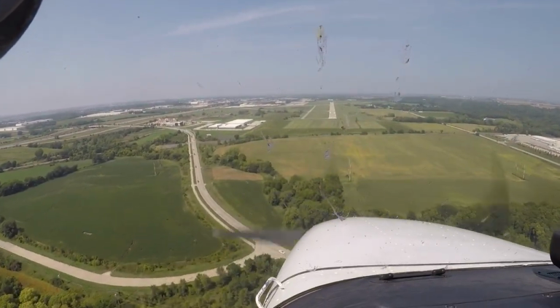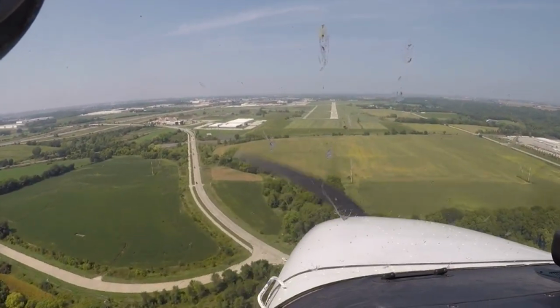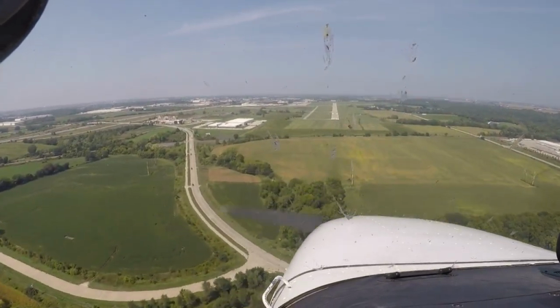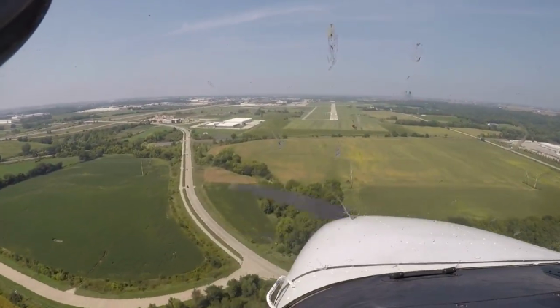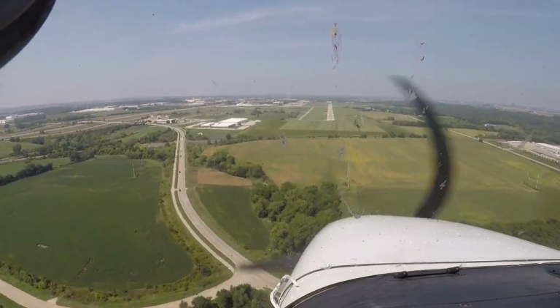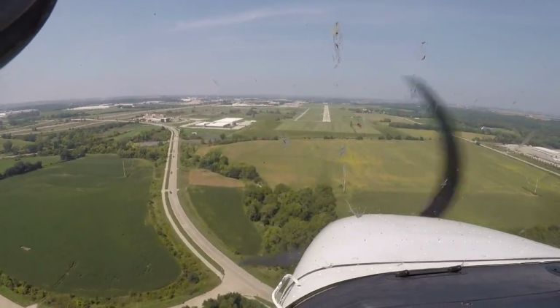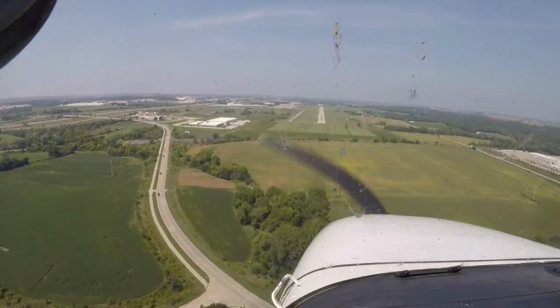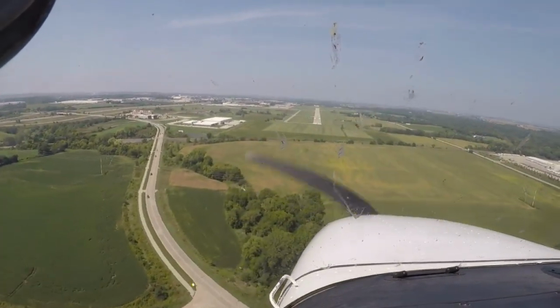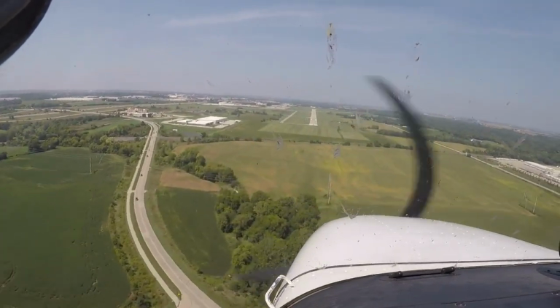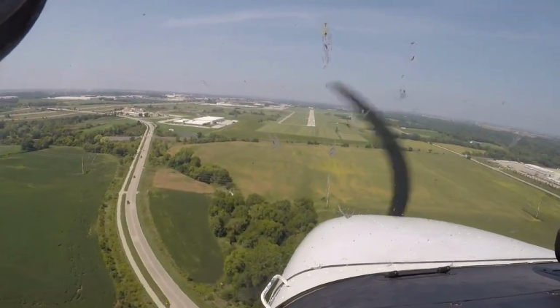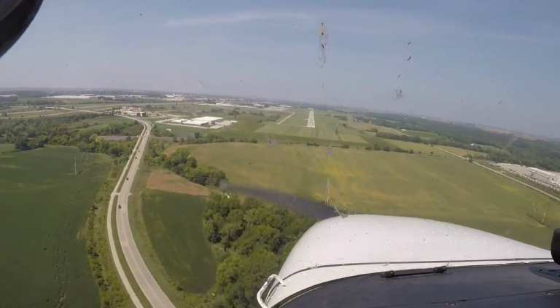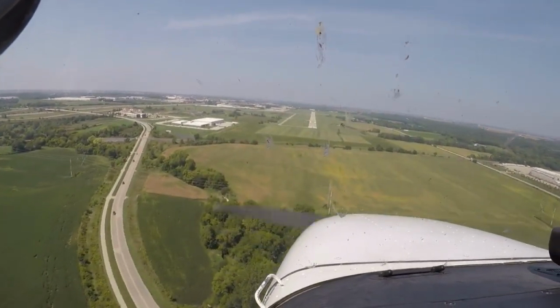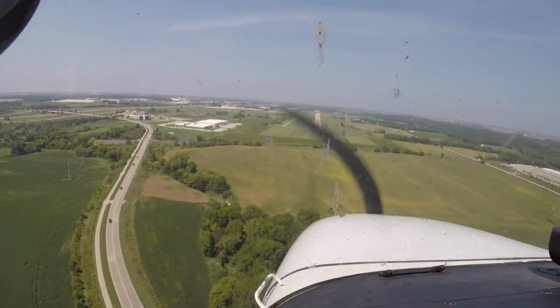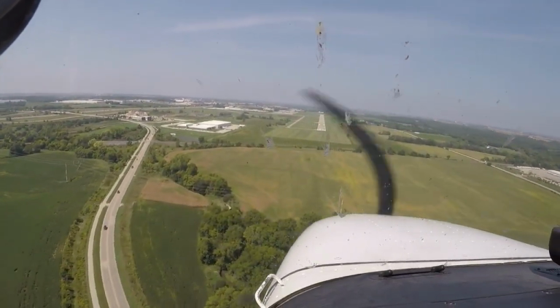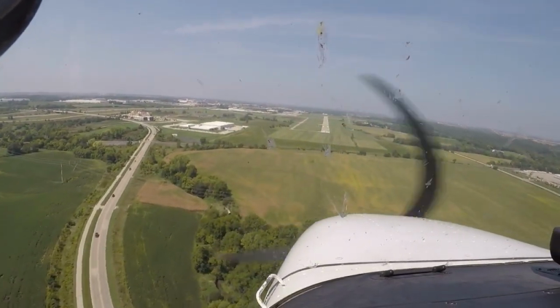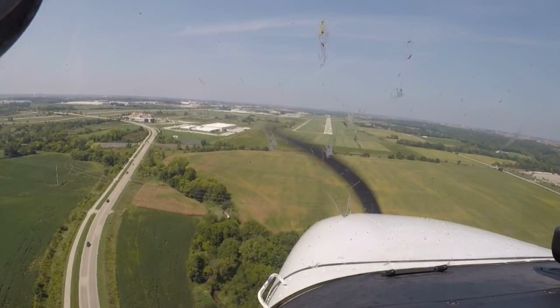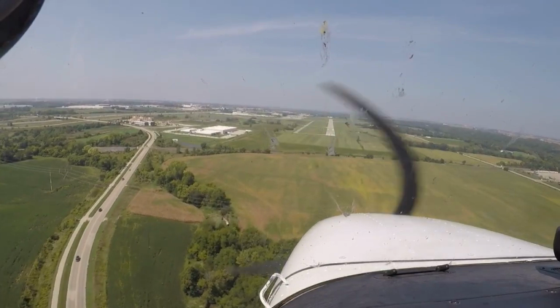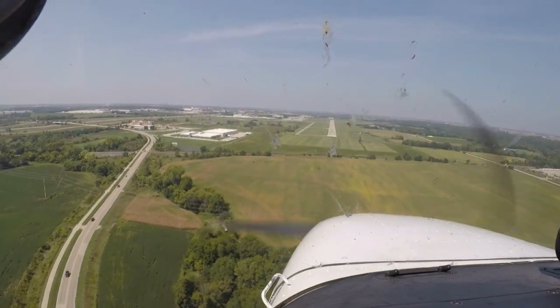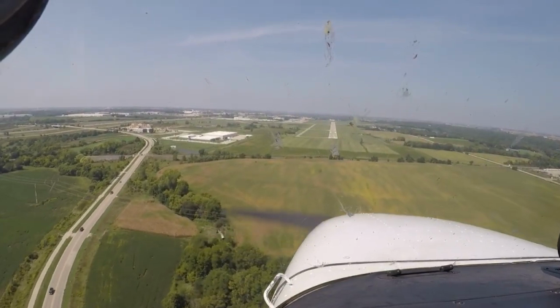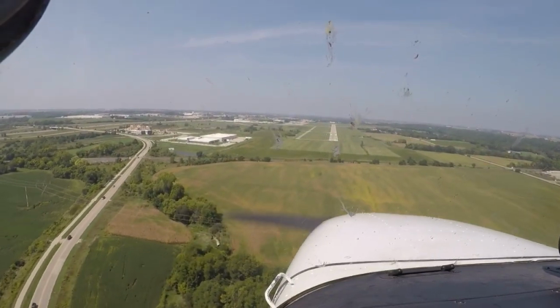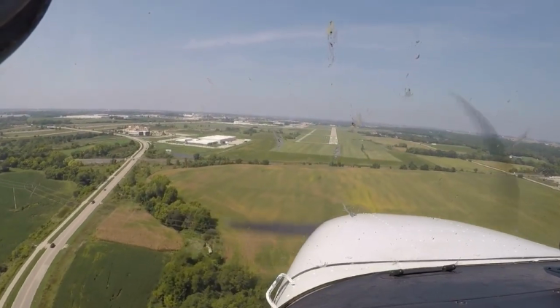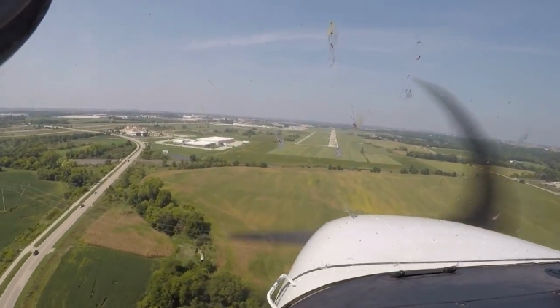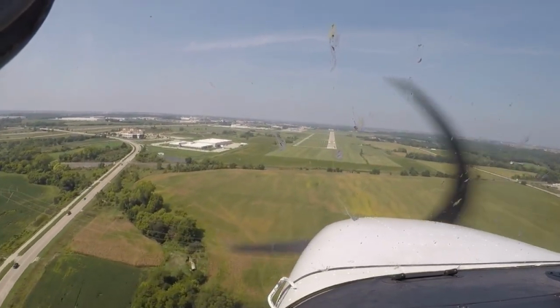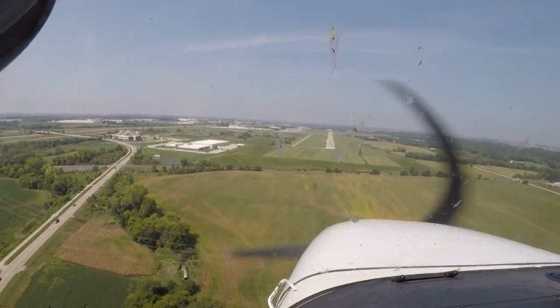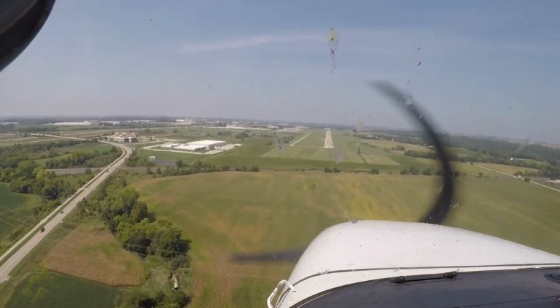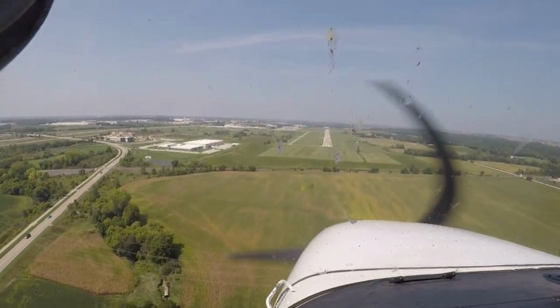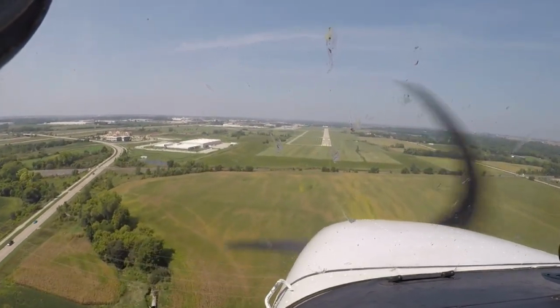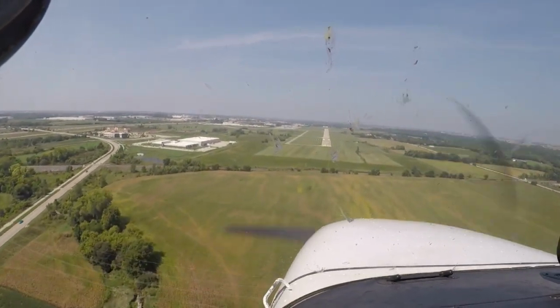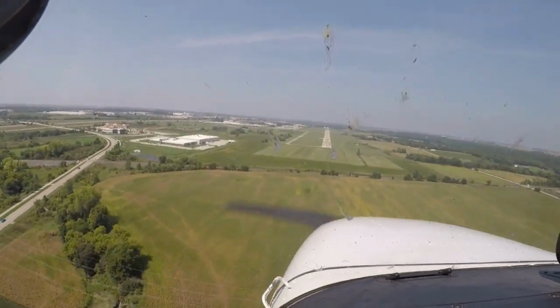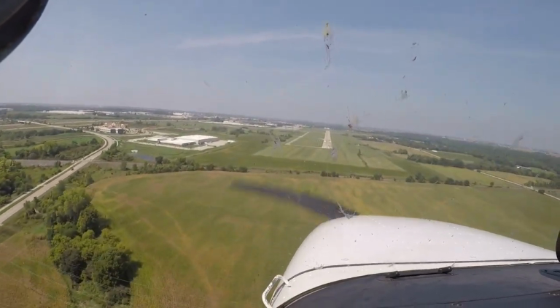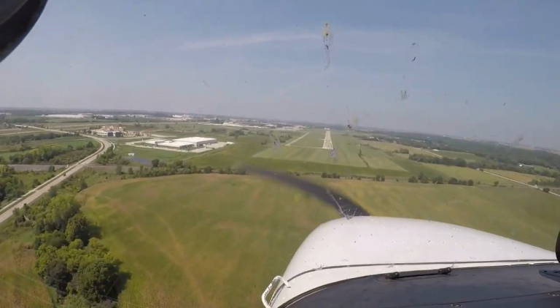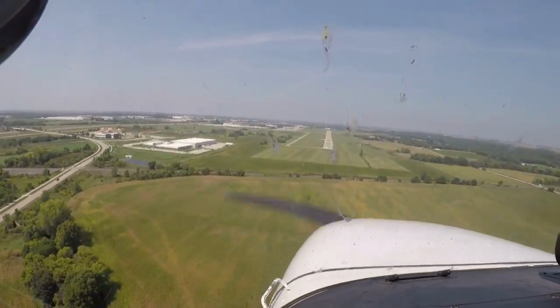Little bit of a crosswind here. We'll go full flaps.